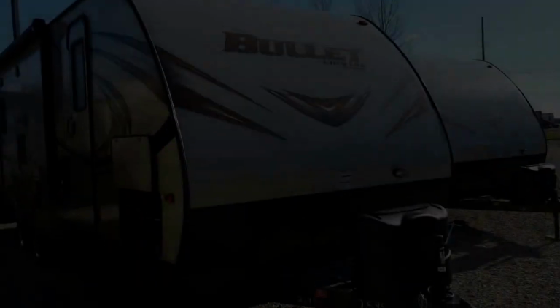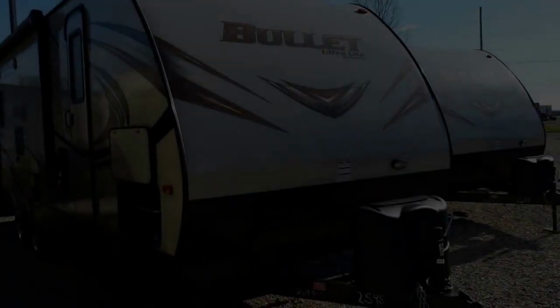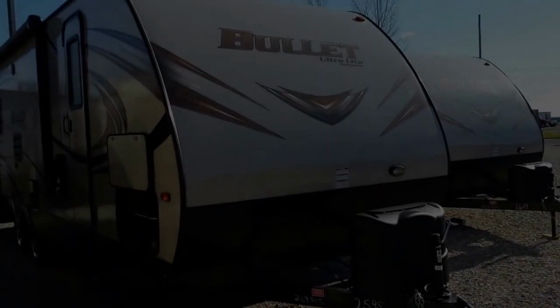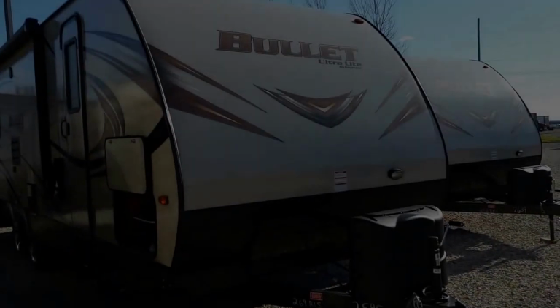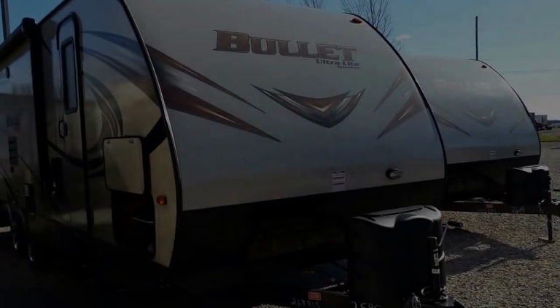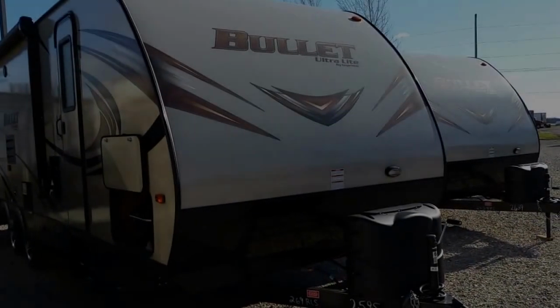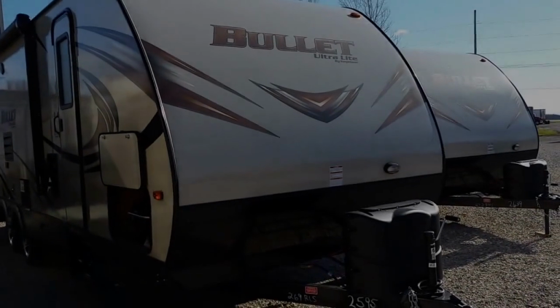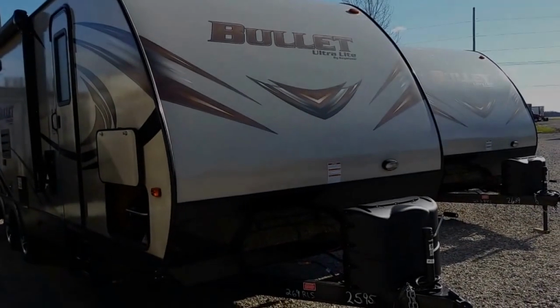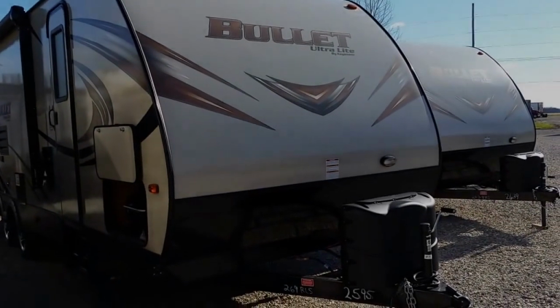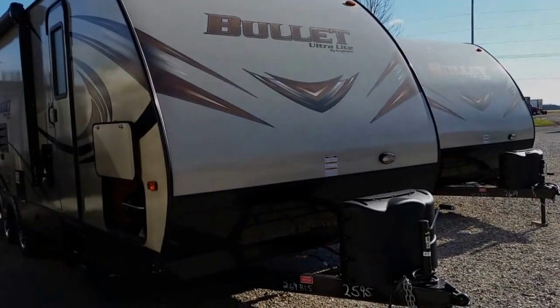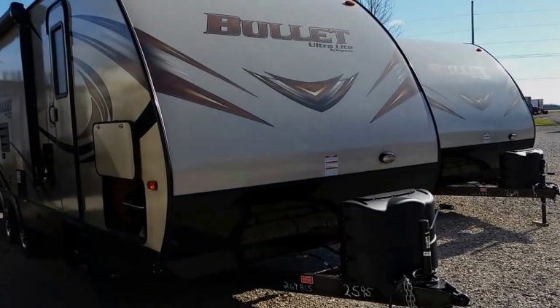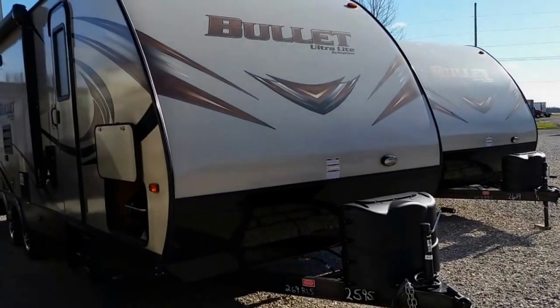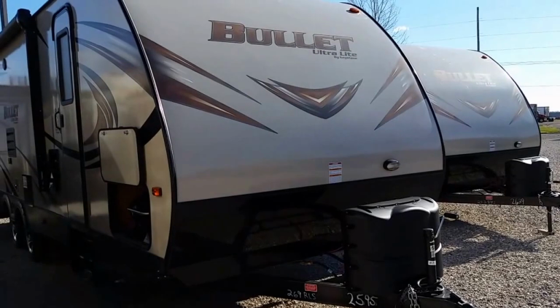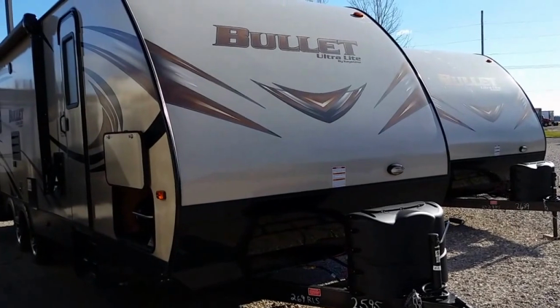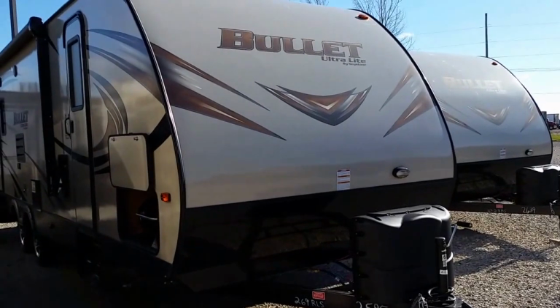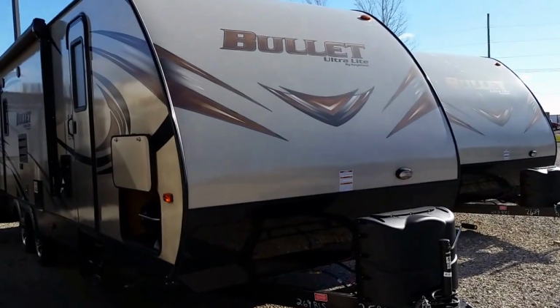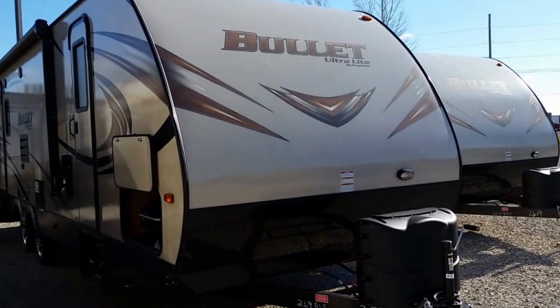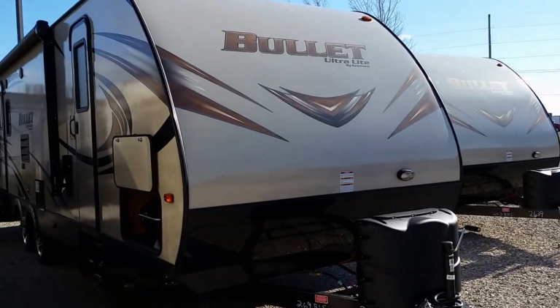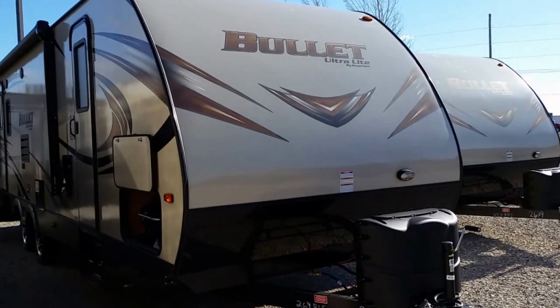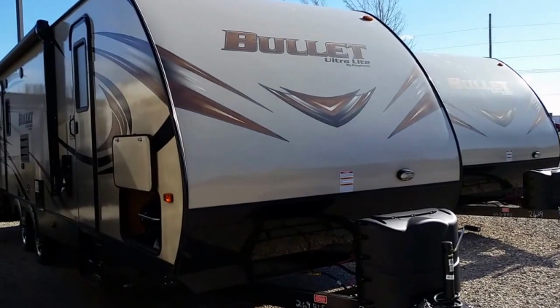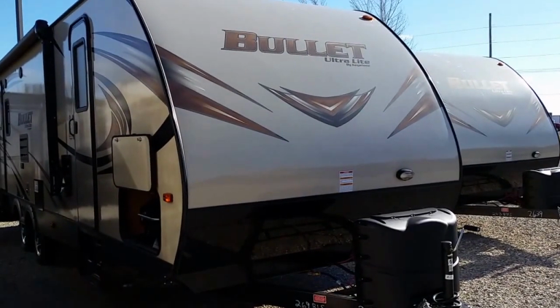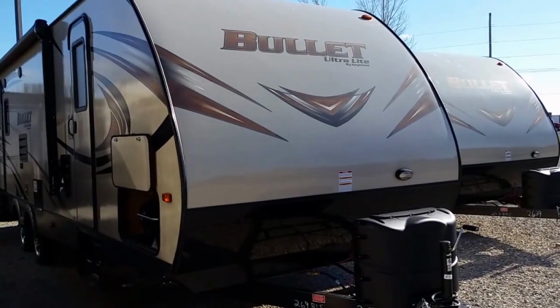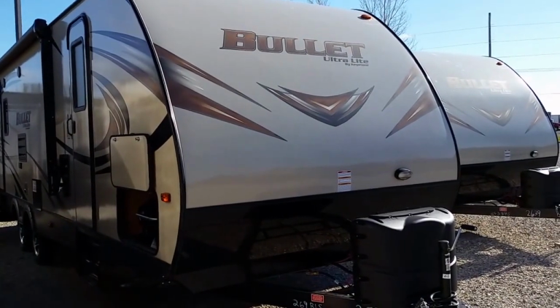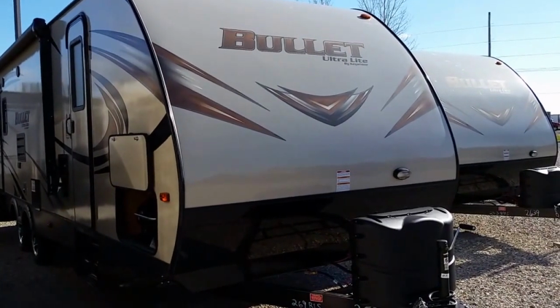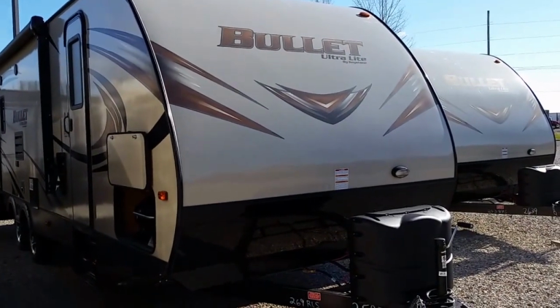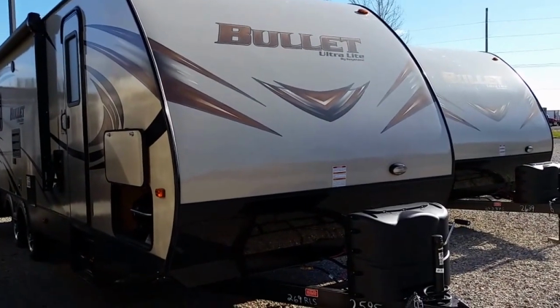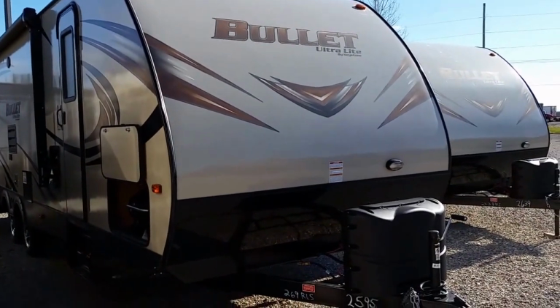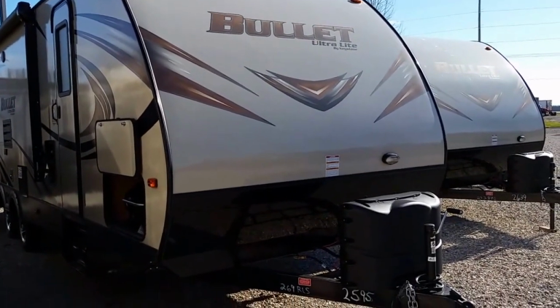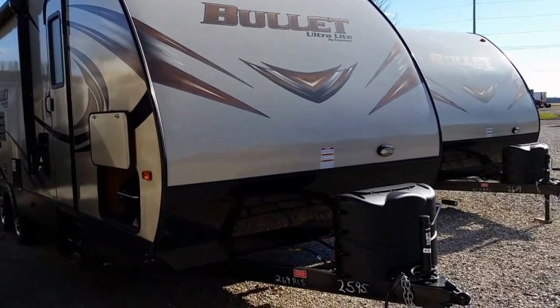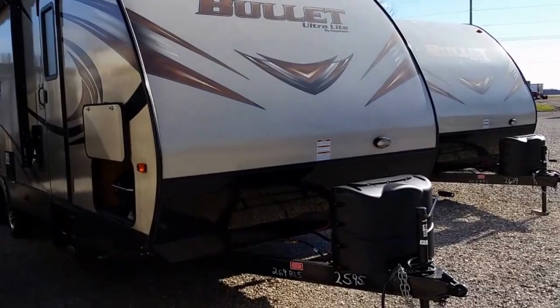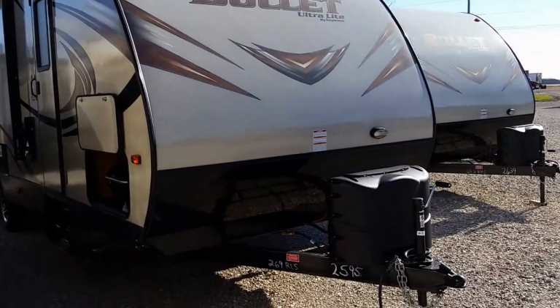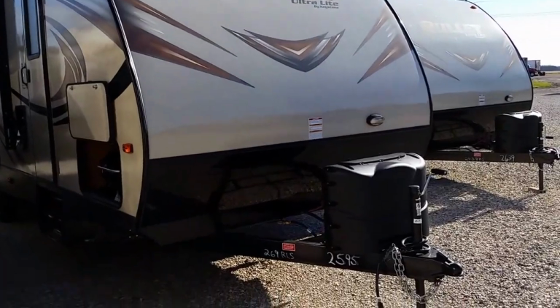Bill Dodge here from Good Life RV in Webster City, Iowa. Today we are showcasing a 2016 Bullitt 269 RL travel trailer.